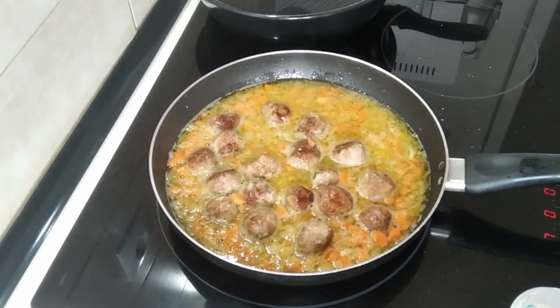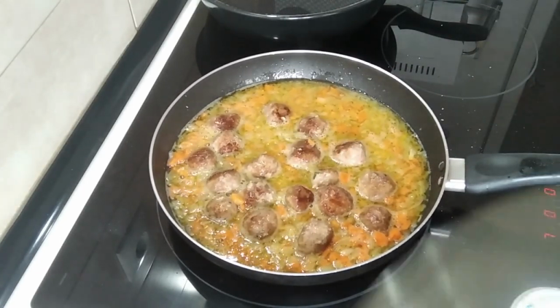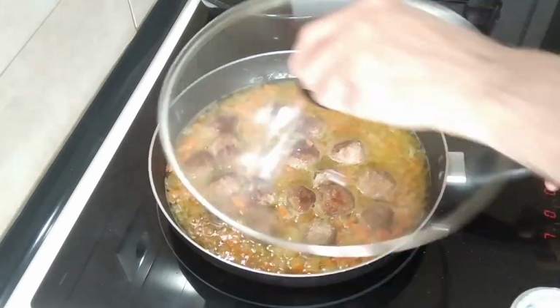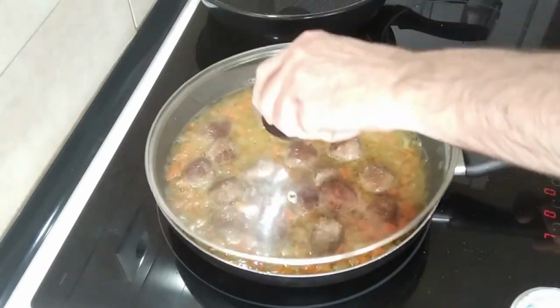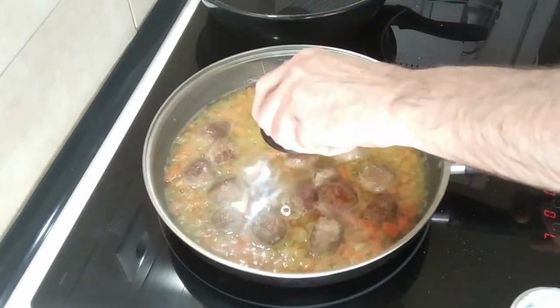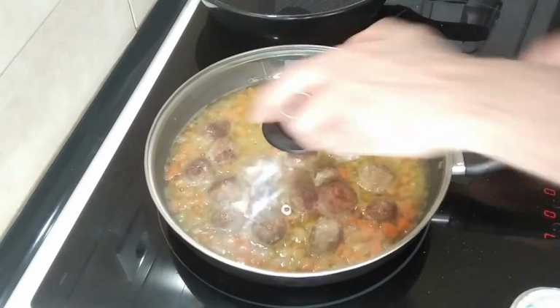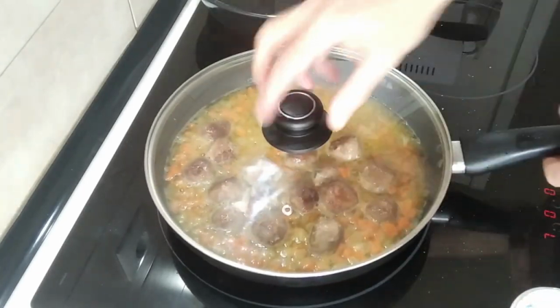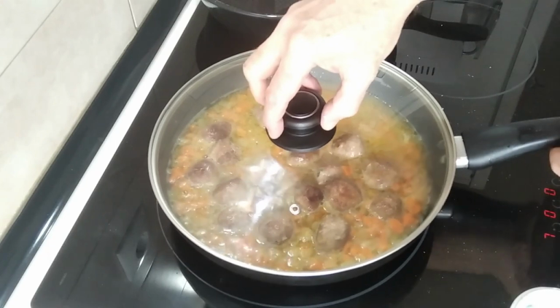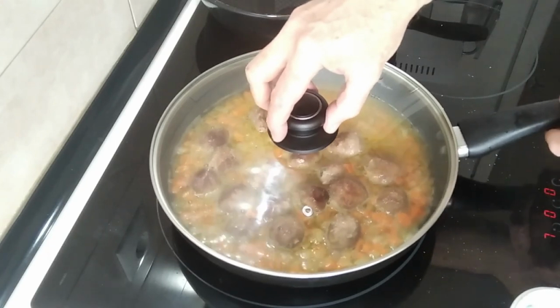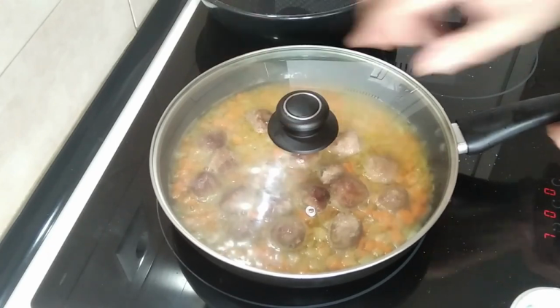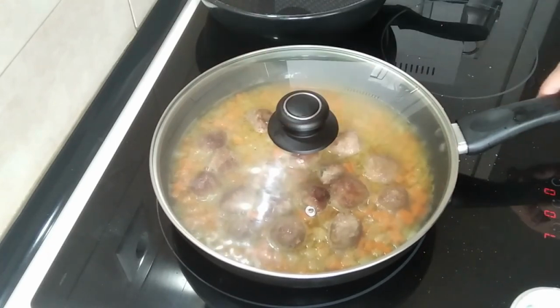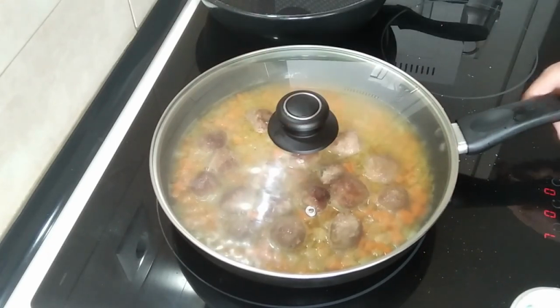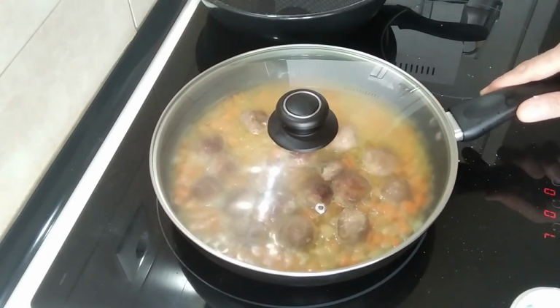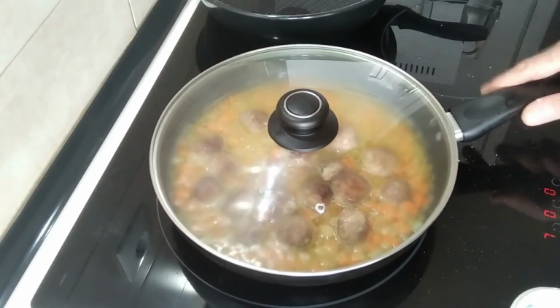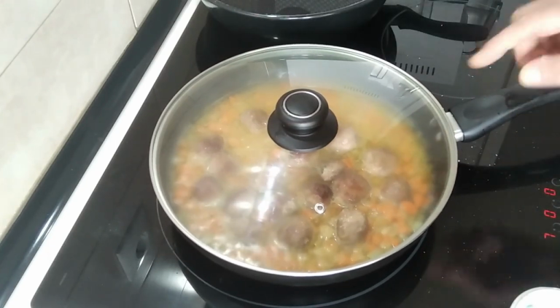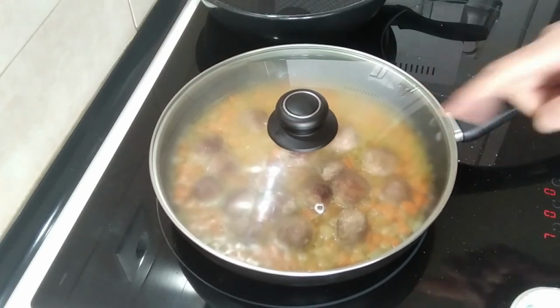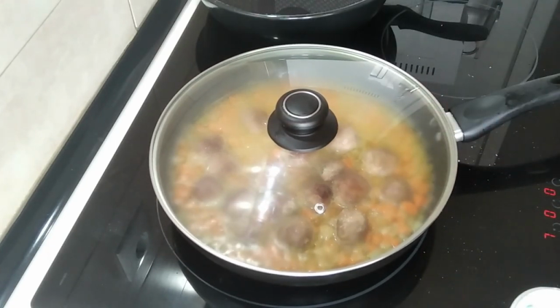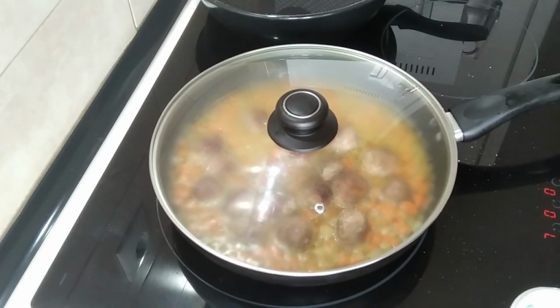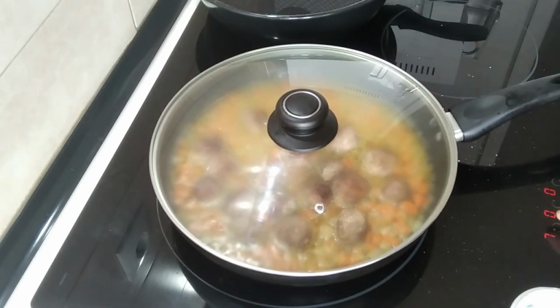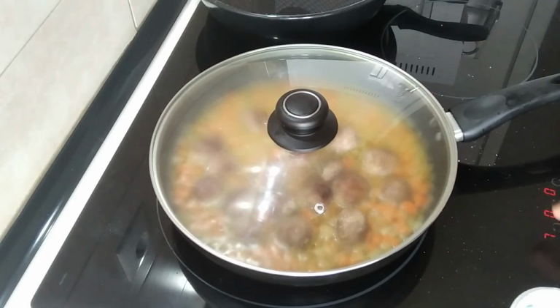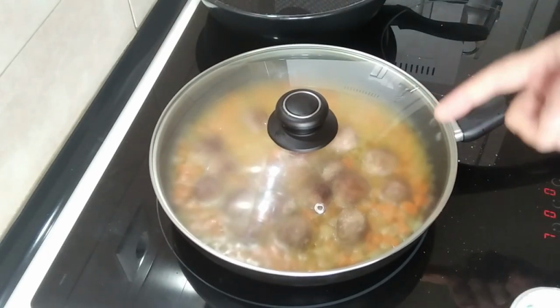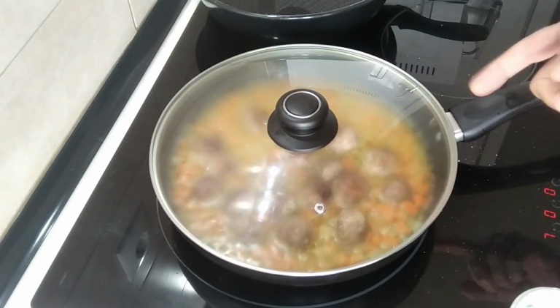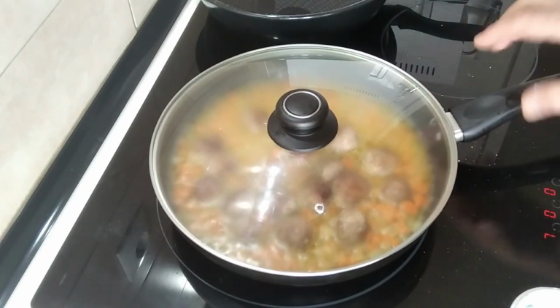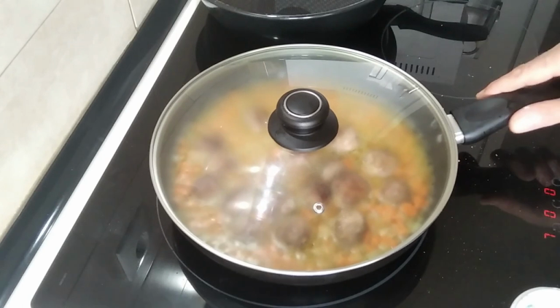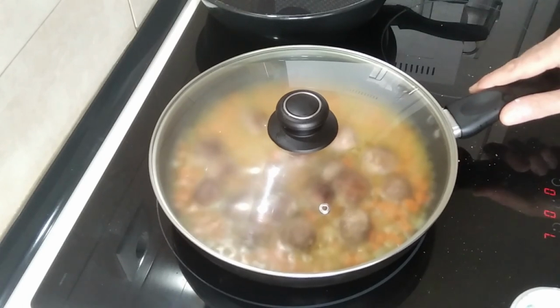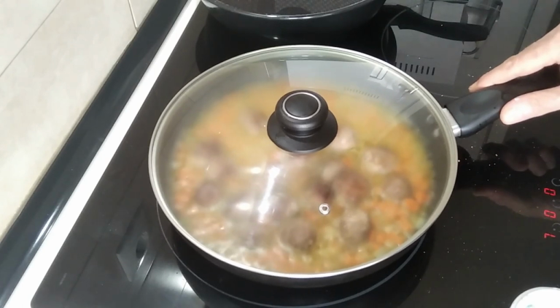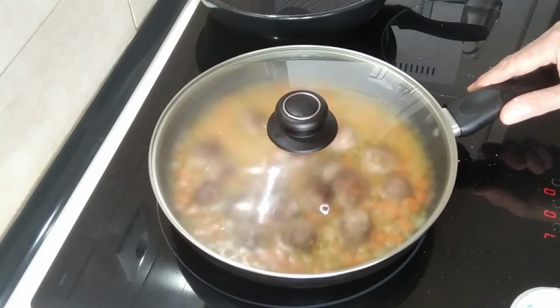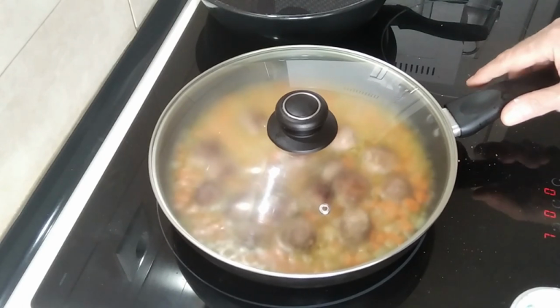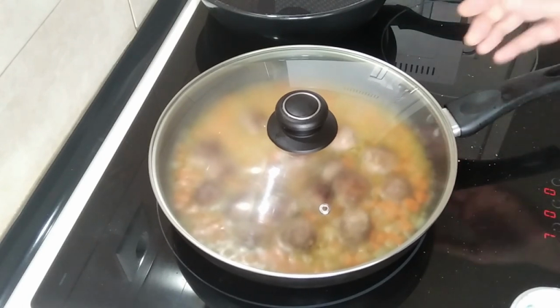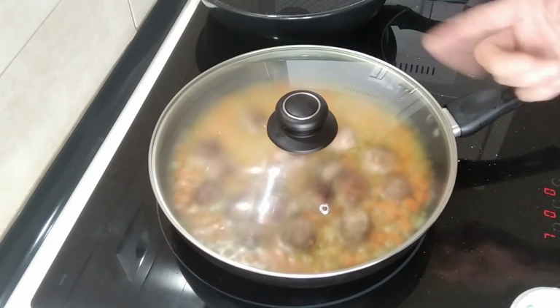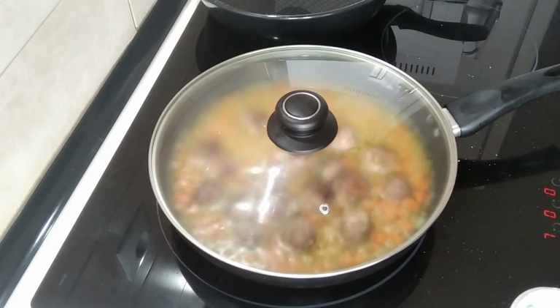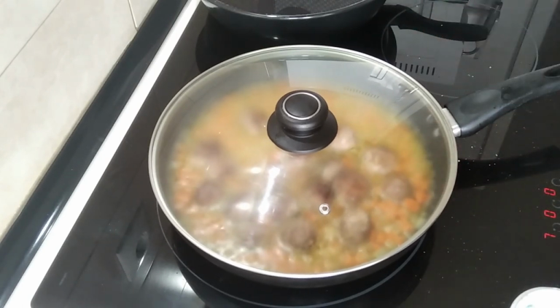Now I'm going to cover it up and cook it on number 7 — medium high — for 15 minutes.